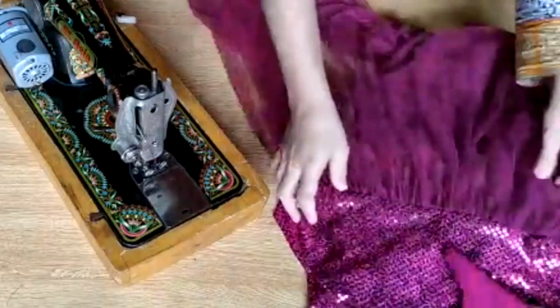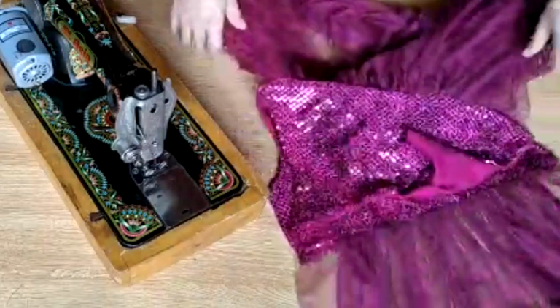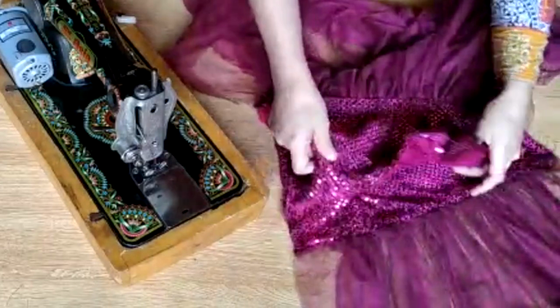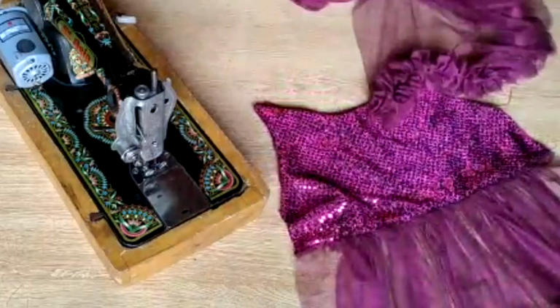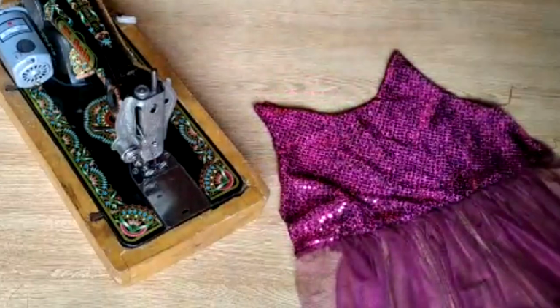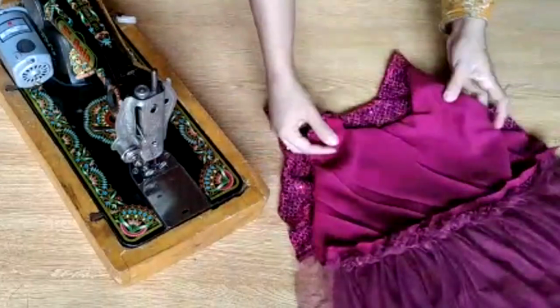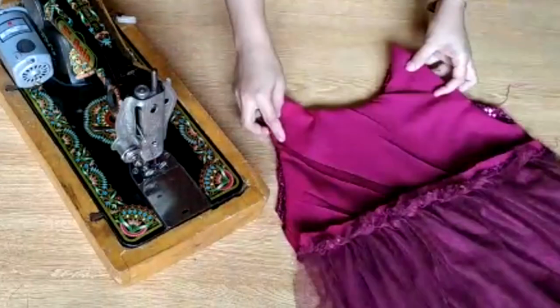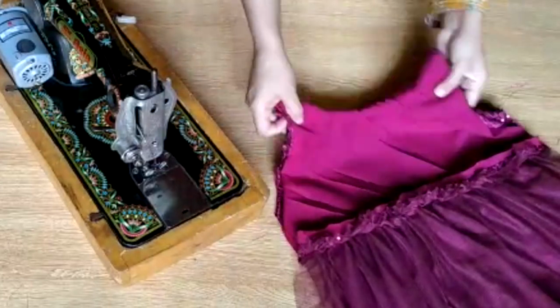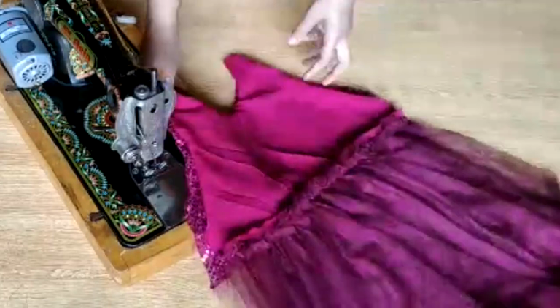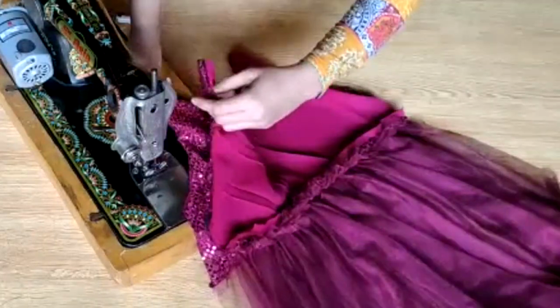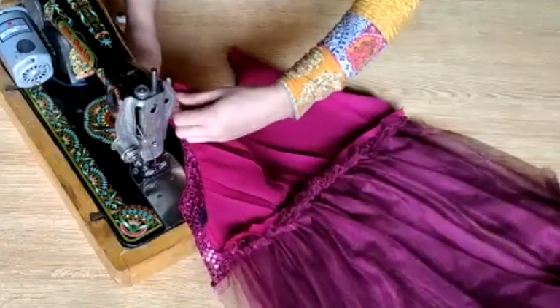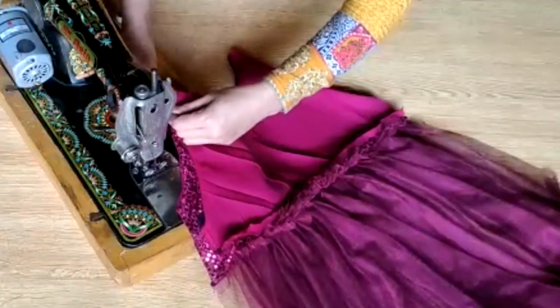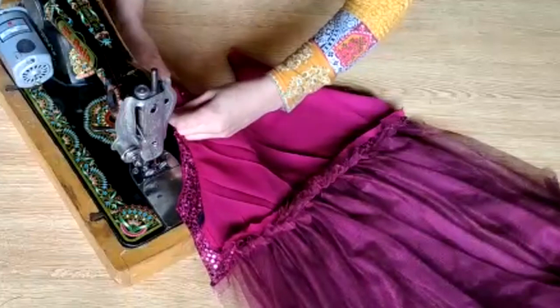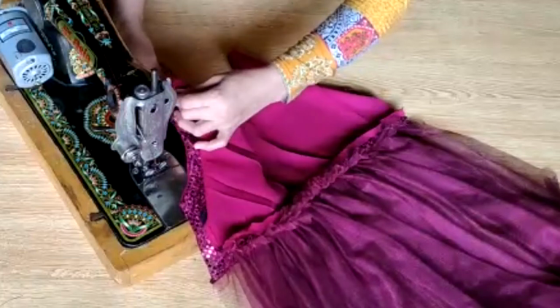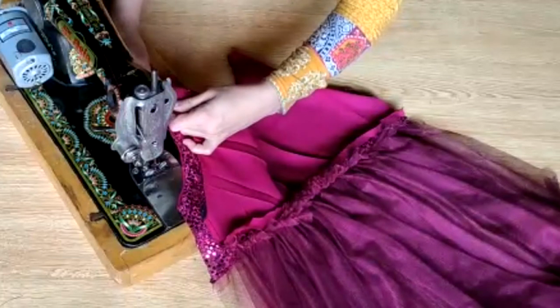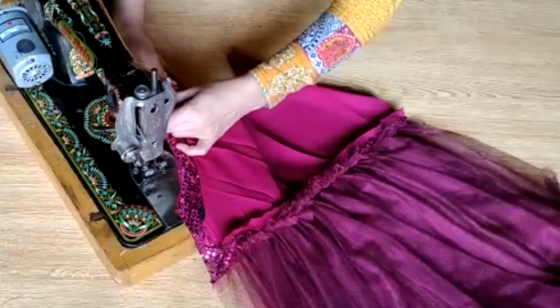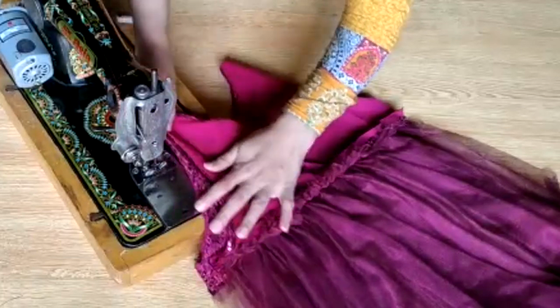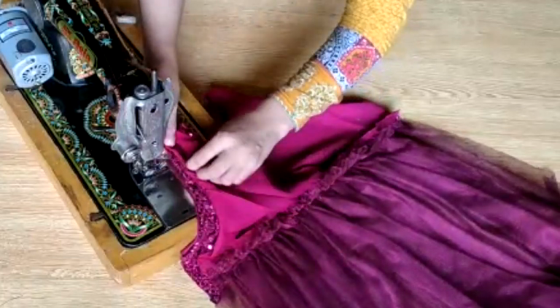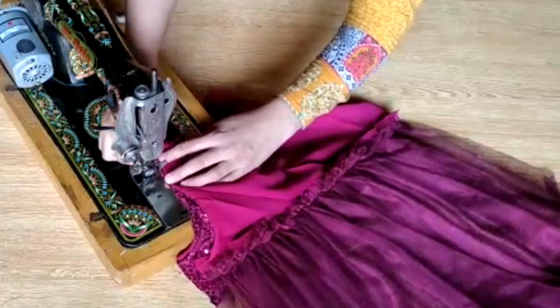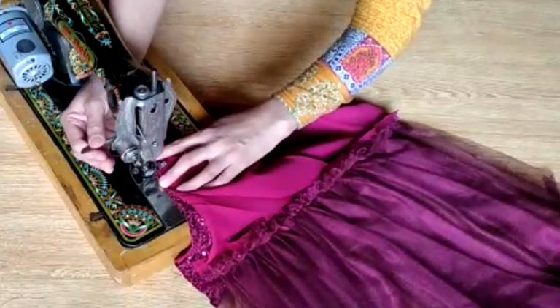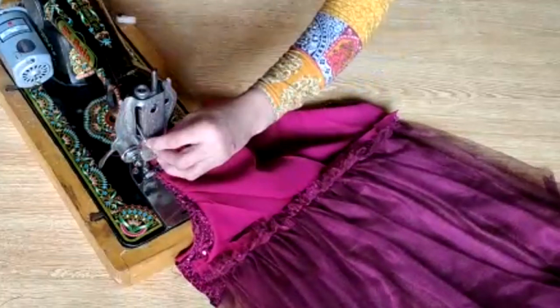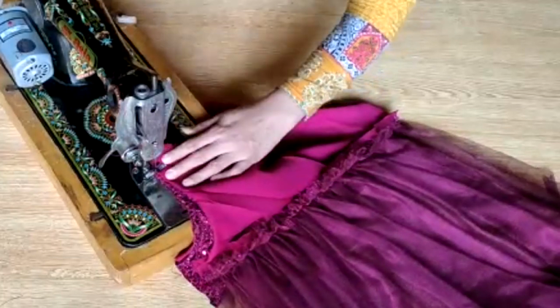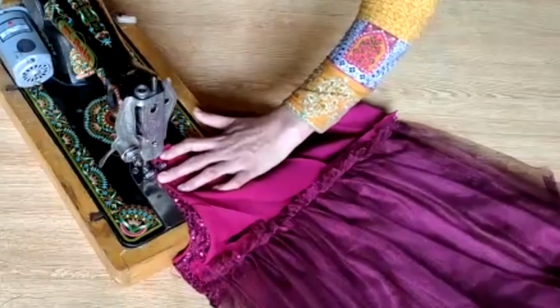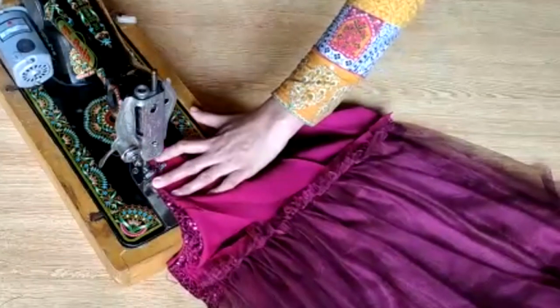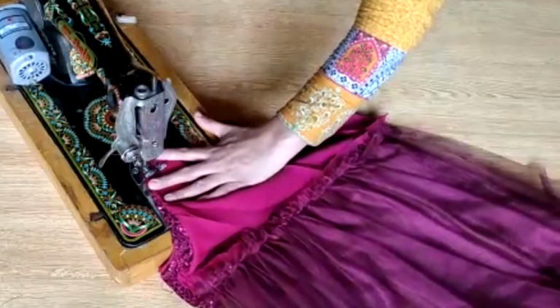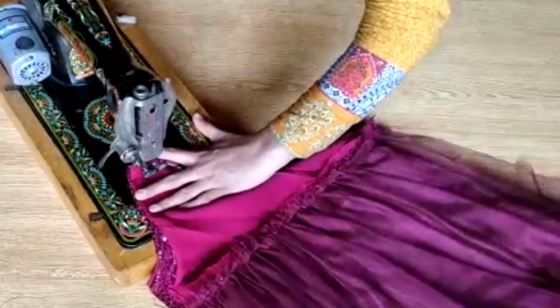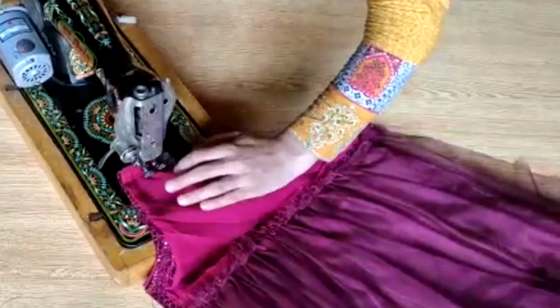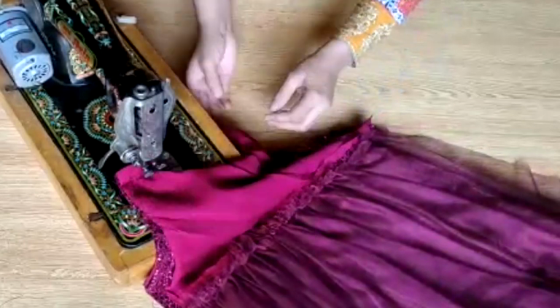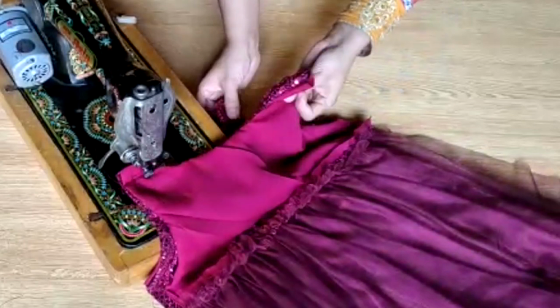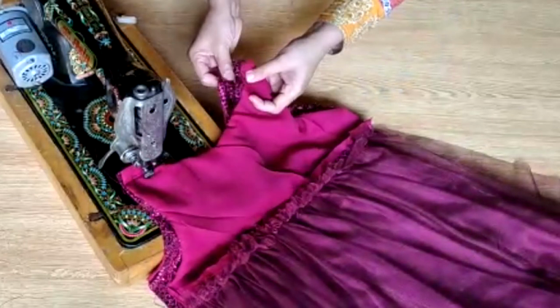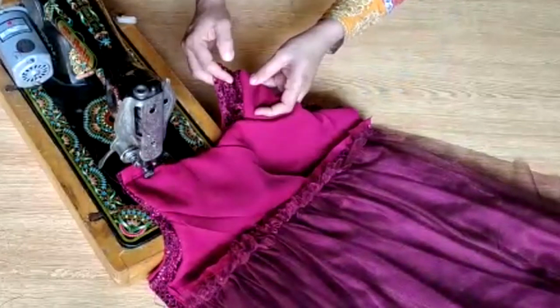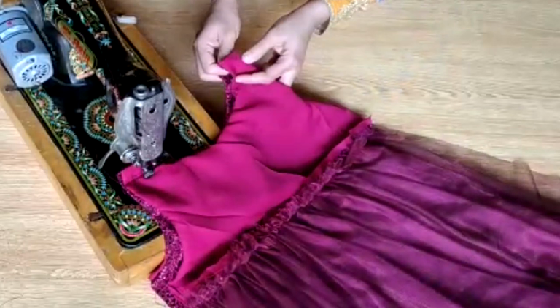Friends, you have to attach it on both sides. I have to attach it to the sides, put the shoulders to the side, and the frock to the side. Then I will show you how to attach this slip.